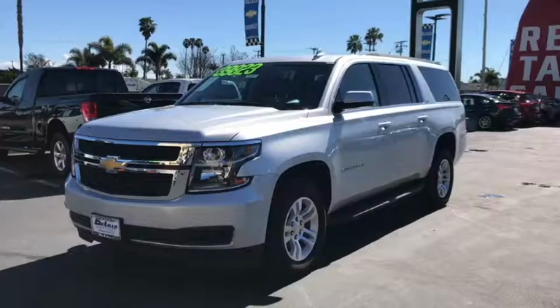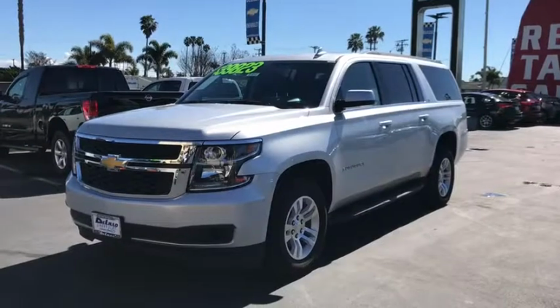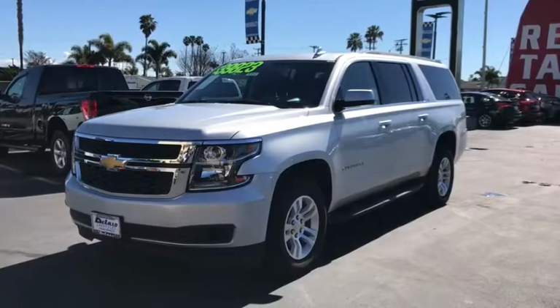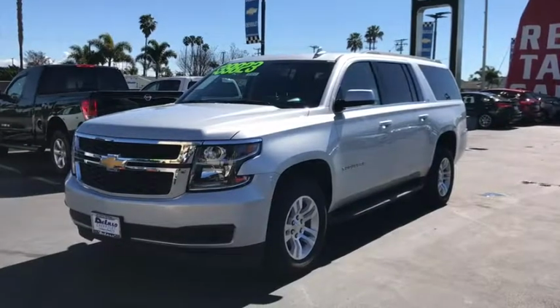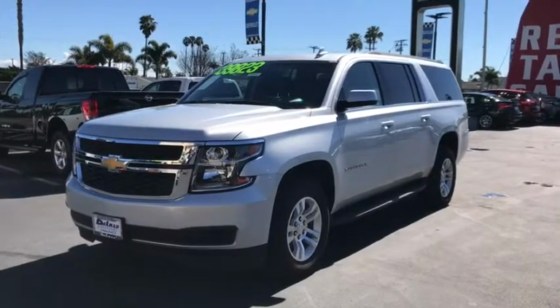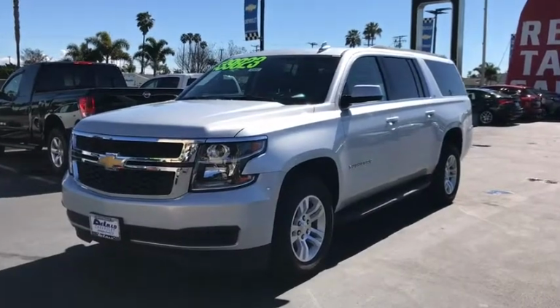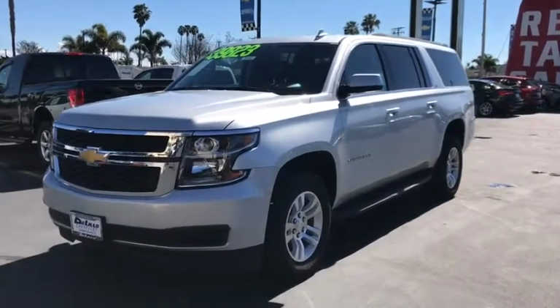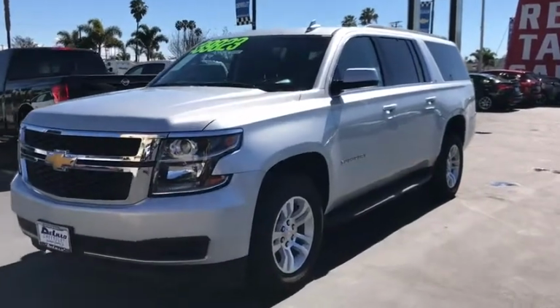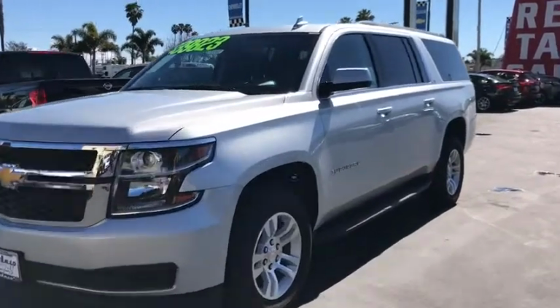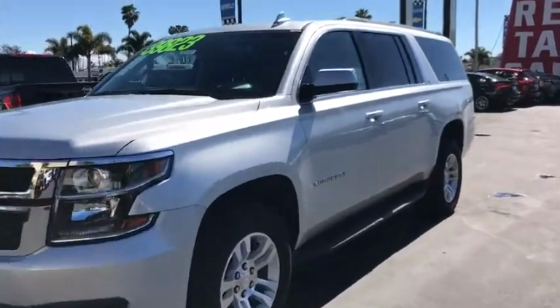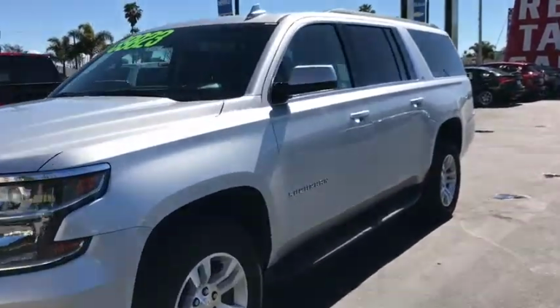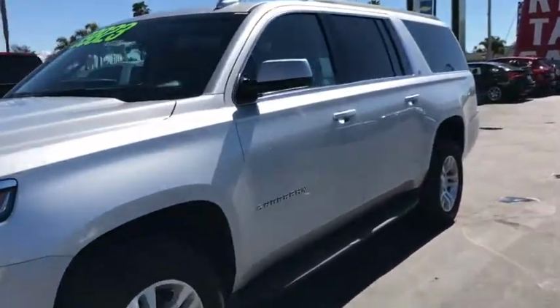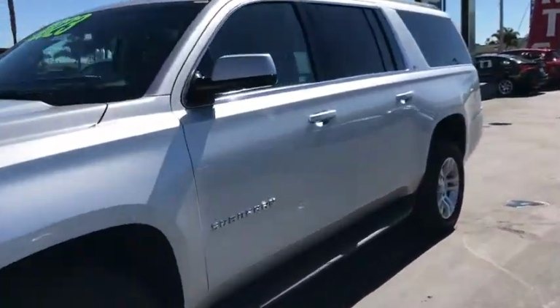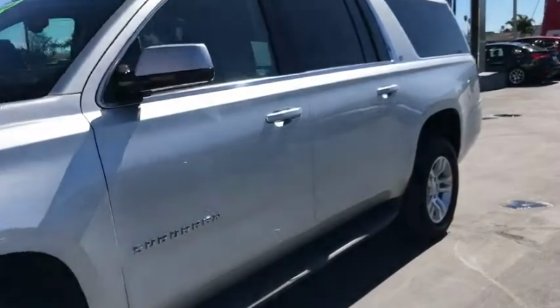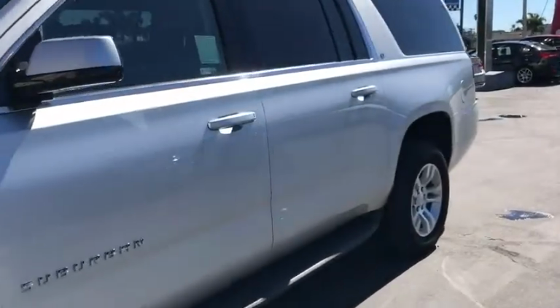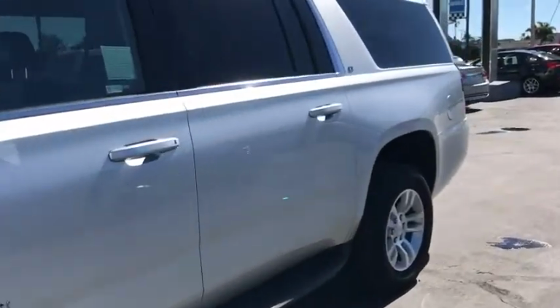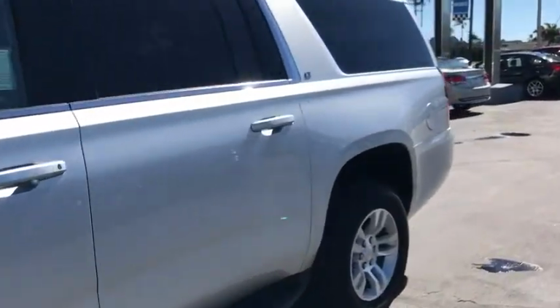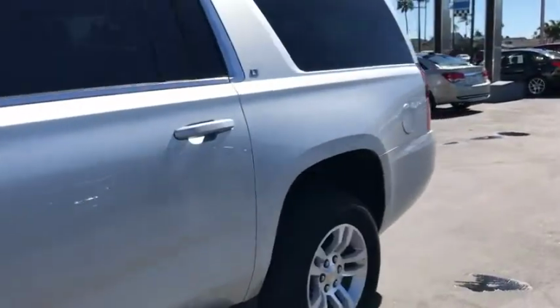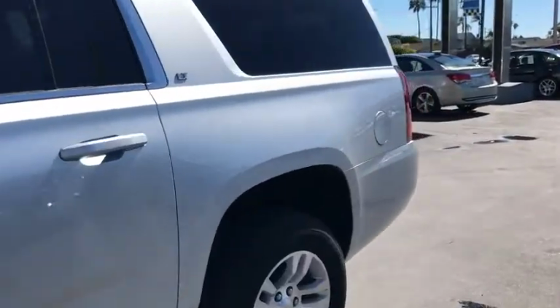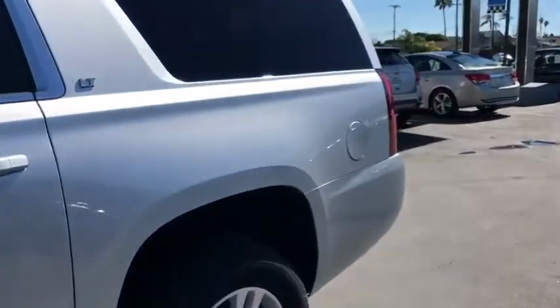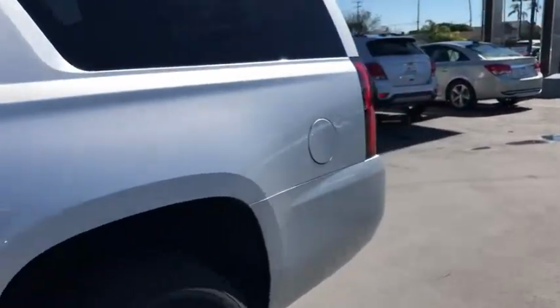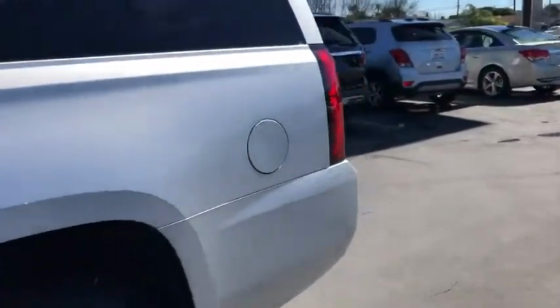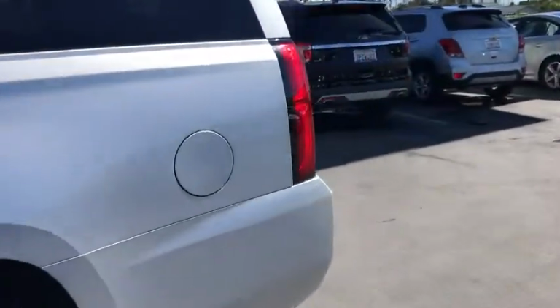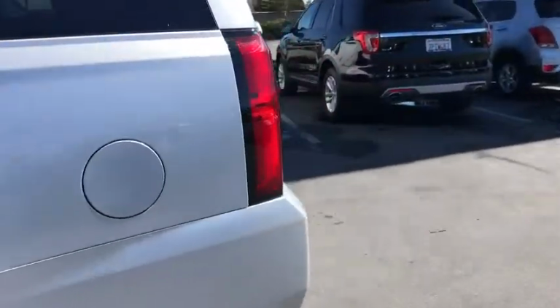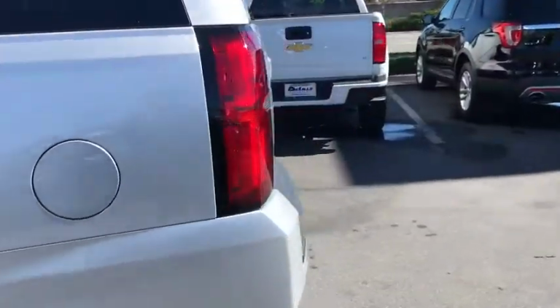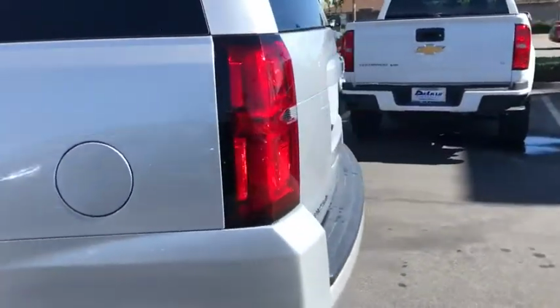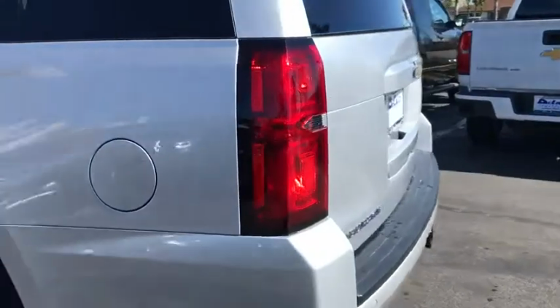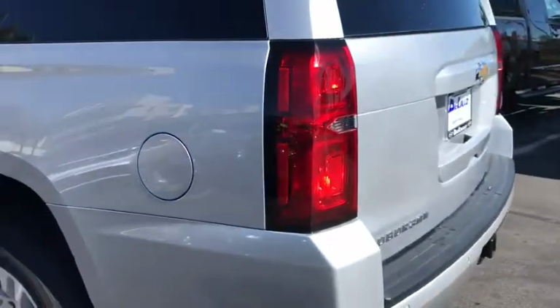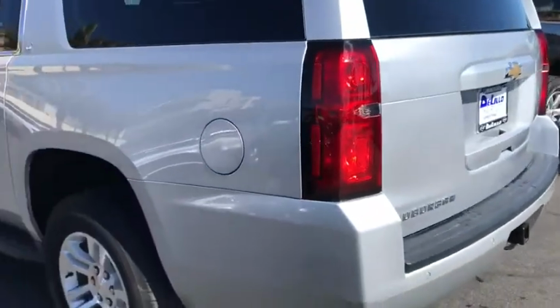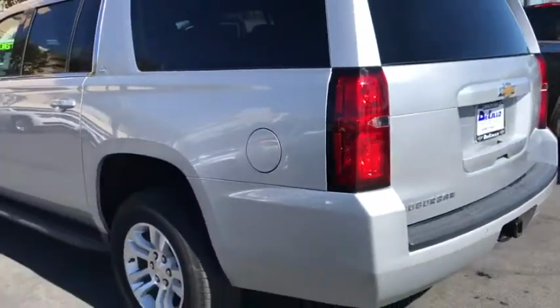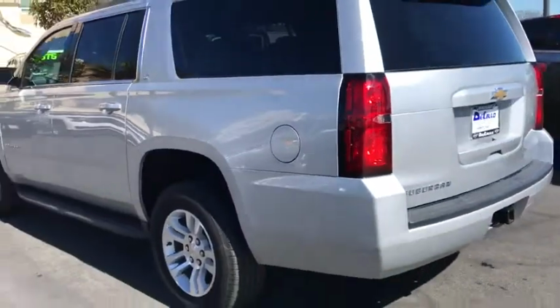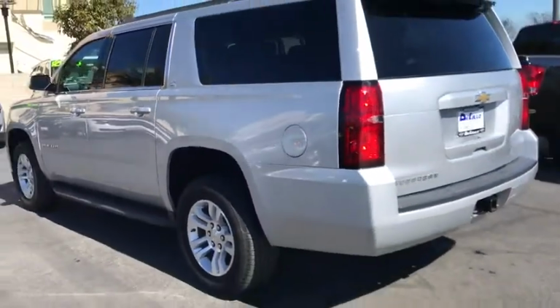2018 Chevrolet Suburban. The Suburban excels at towing heavy trailers, hauling loads of people and gear, and enduring hard use and rugged terrain. This vehicle has less than 45,000 miles.